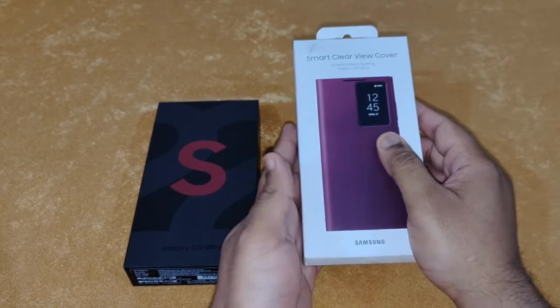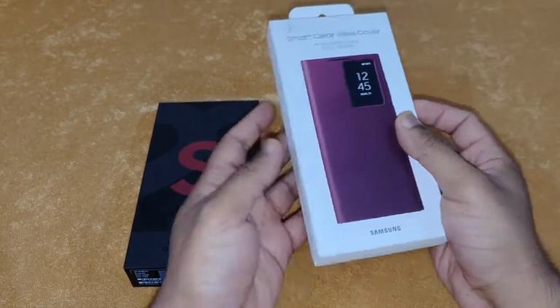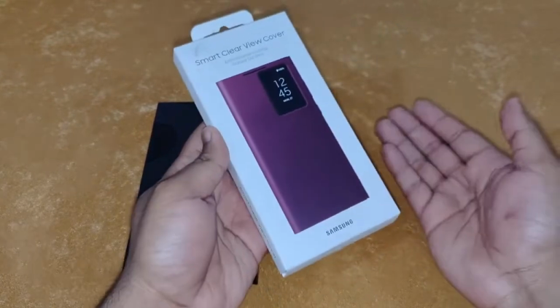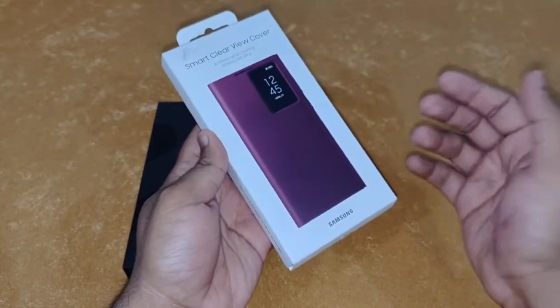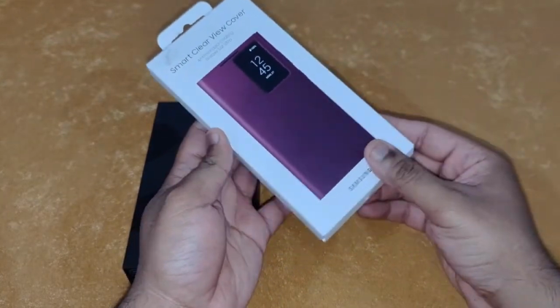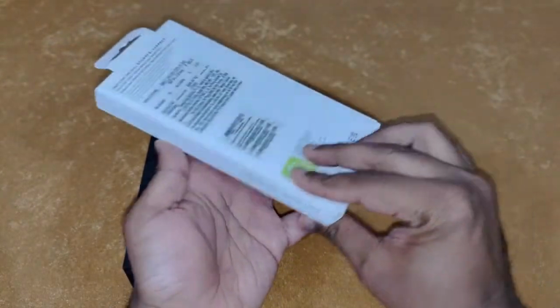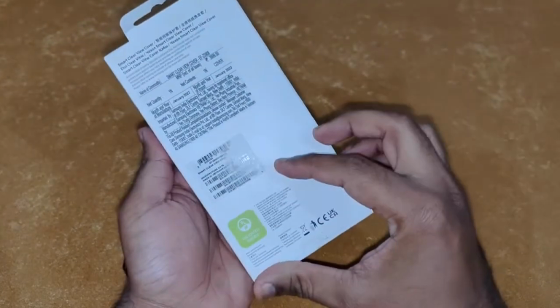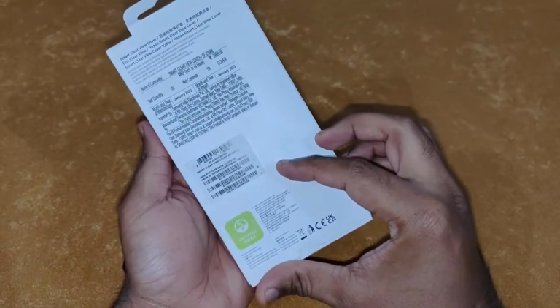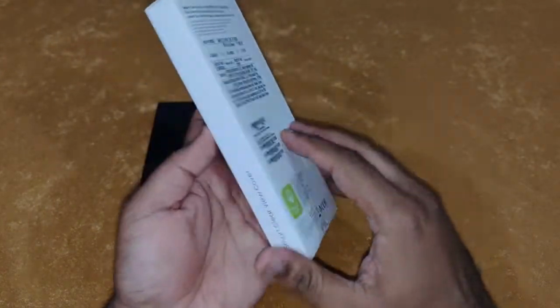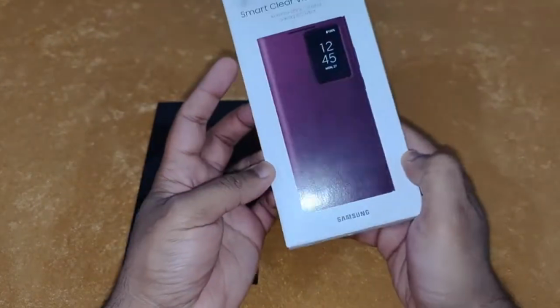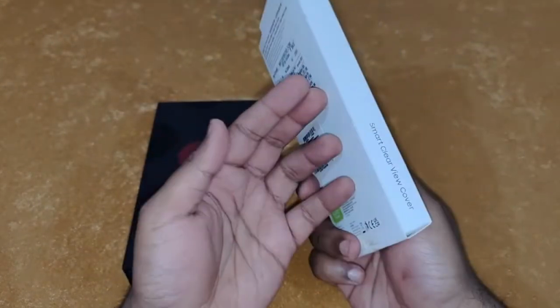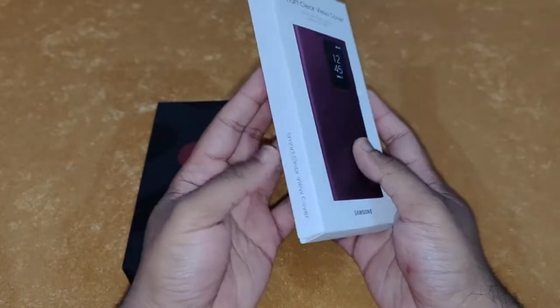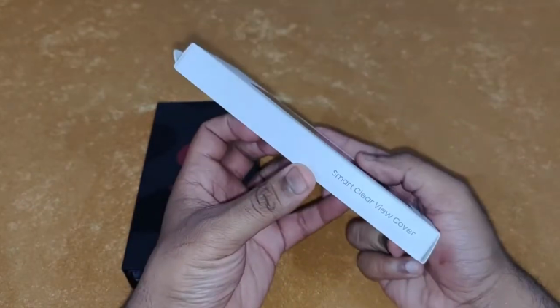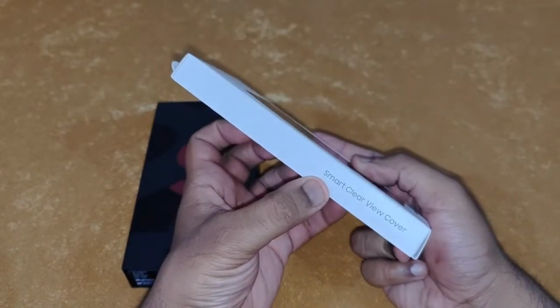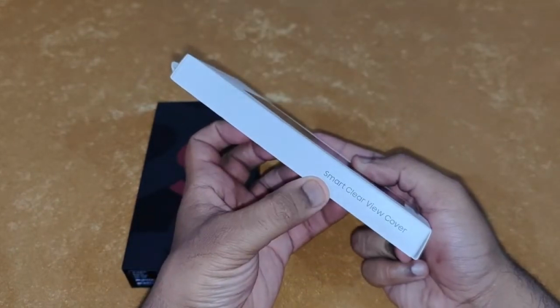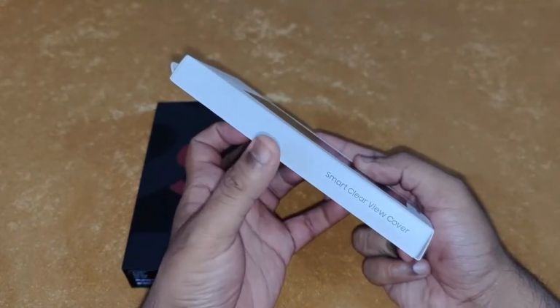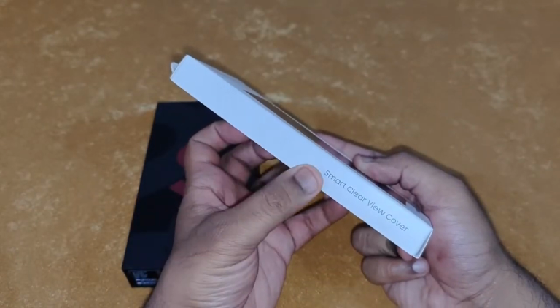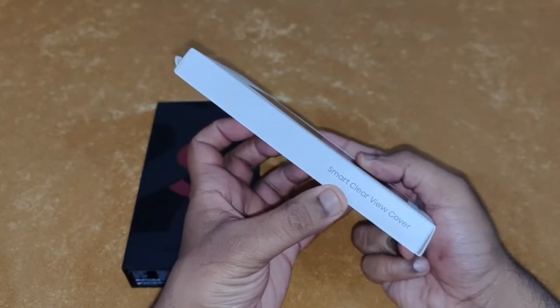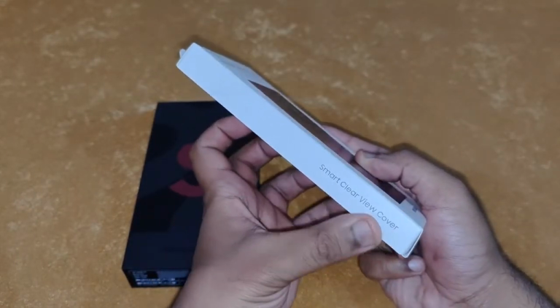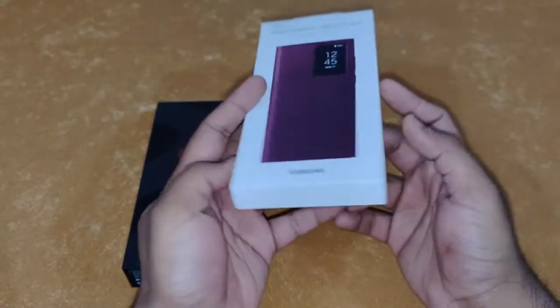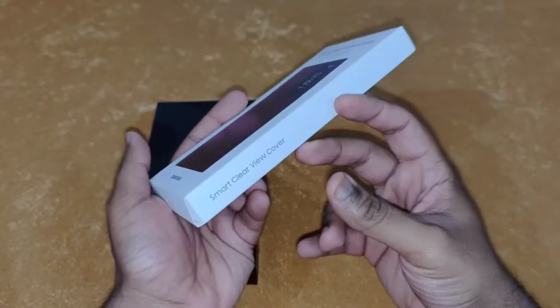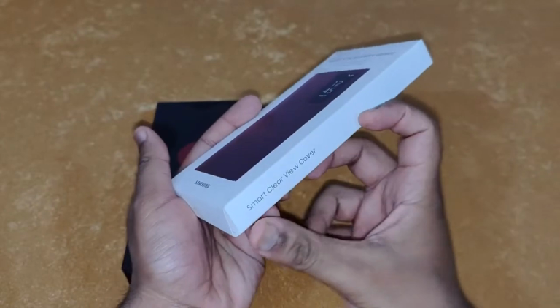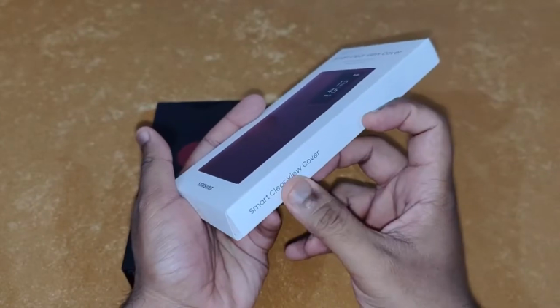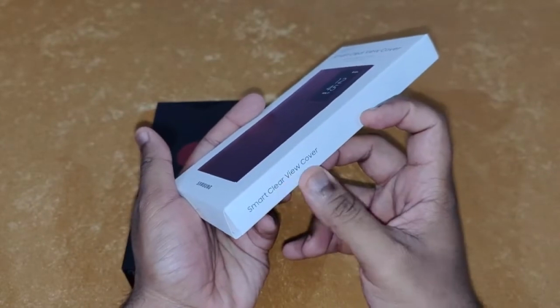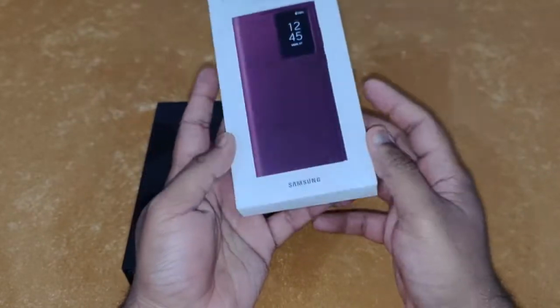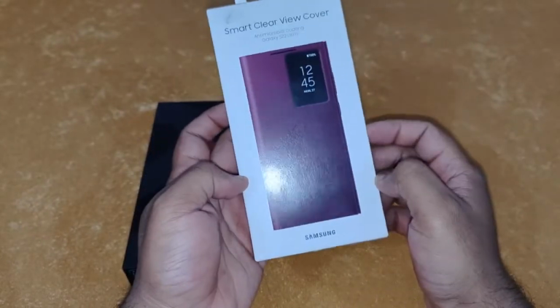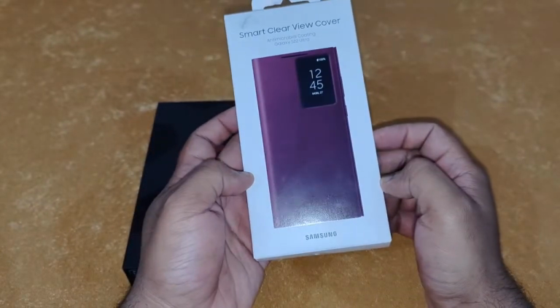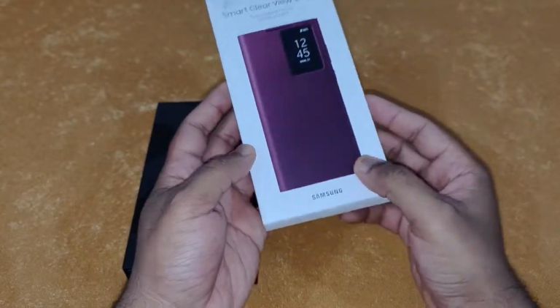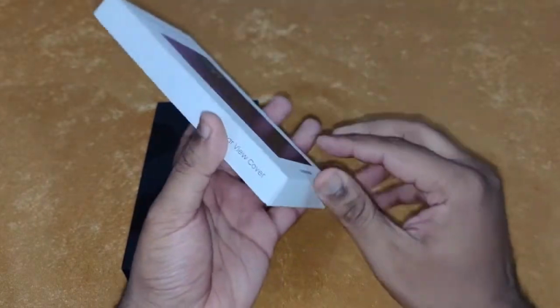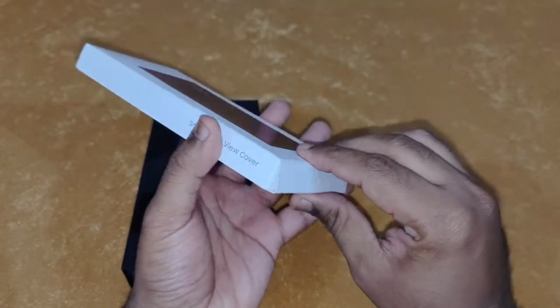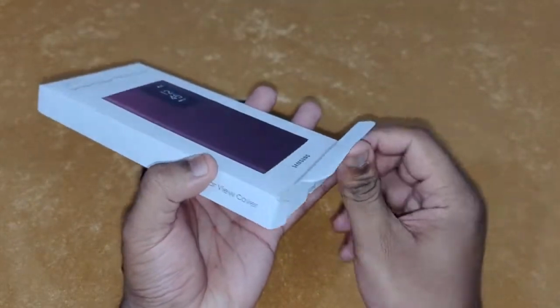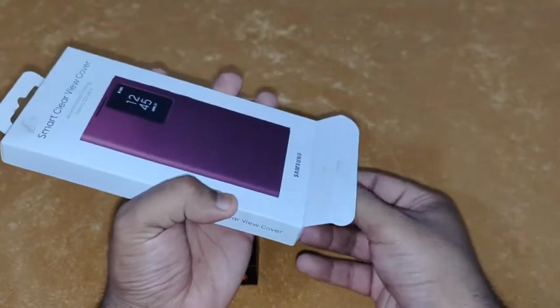So now let's do the unboxing. It's got this nice white box — it says Smart Clear View Cover. So let's open the box.